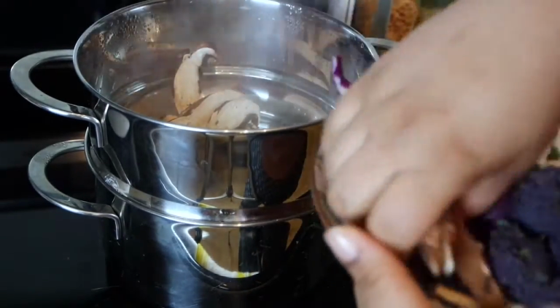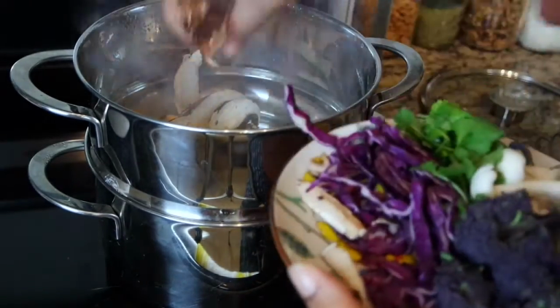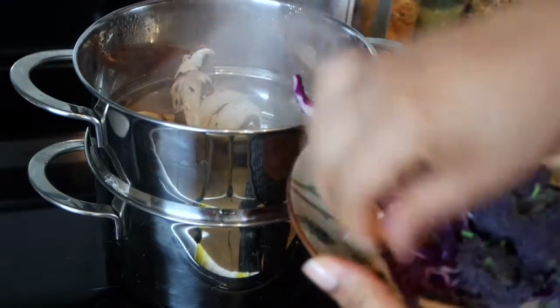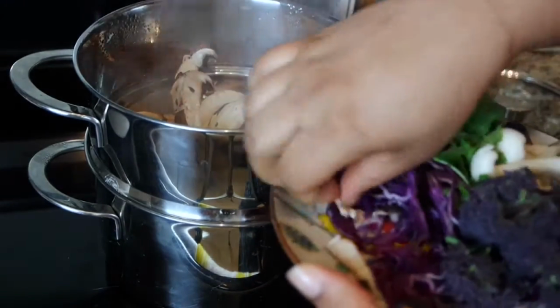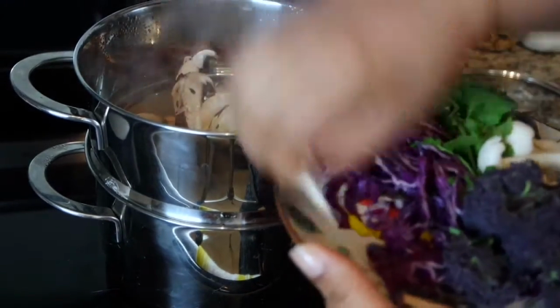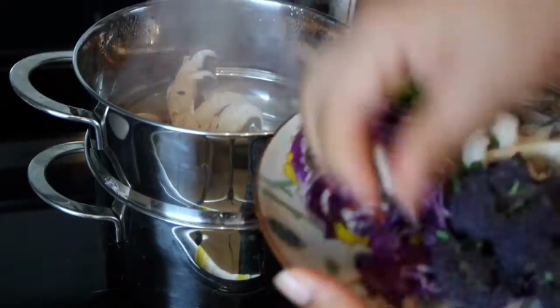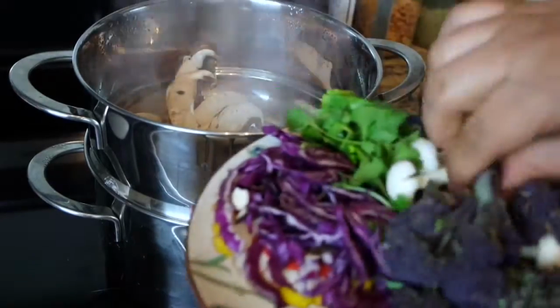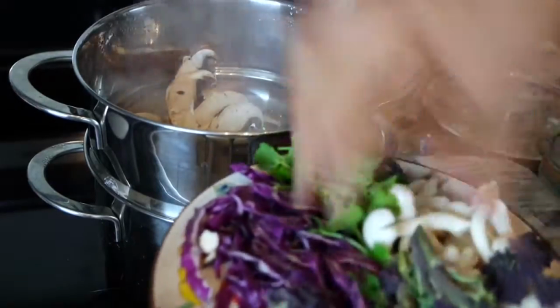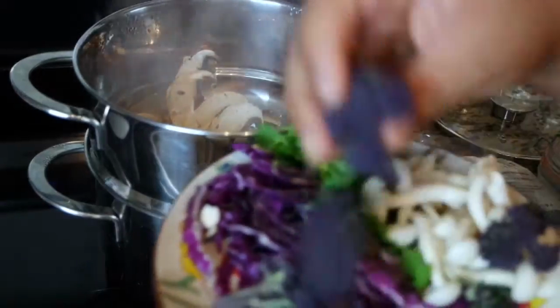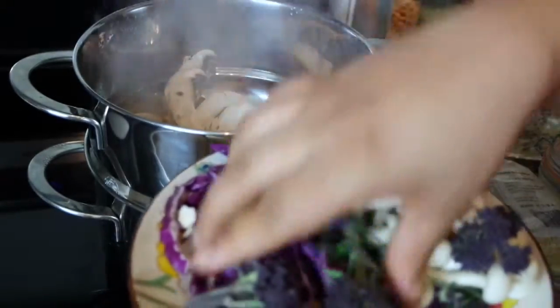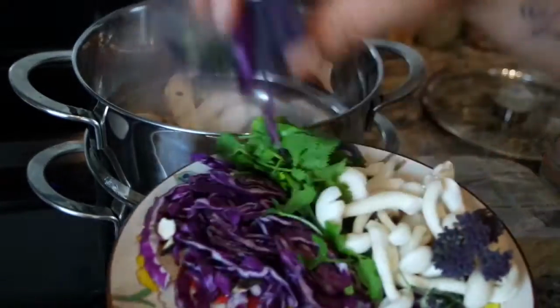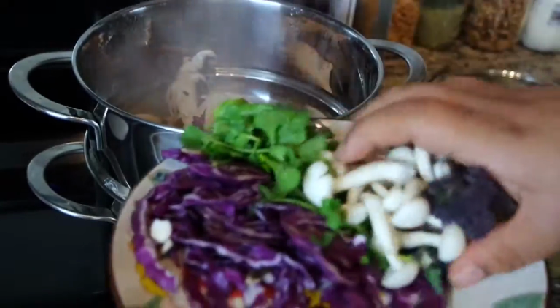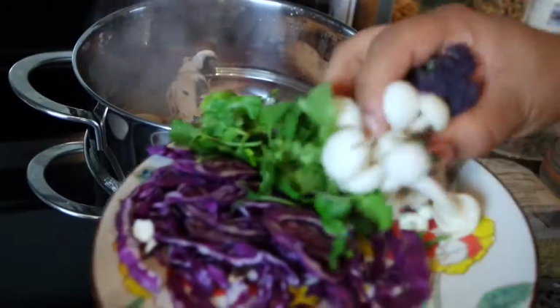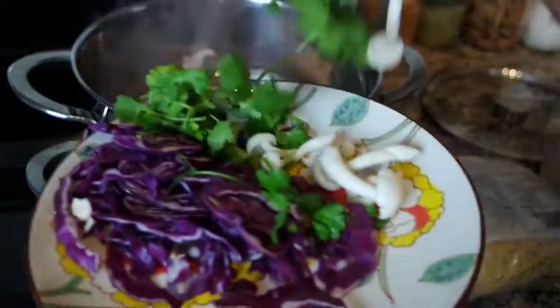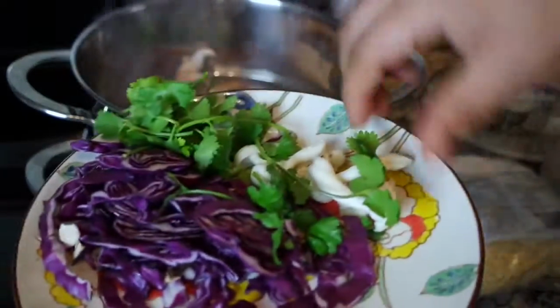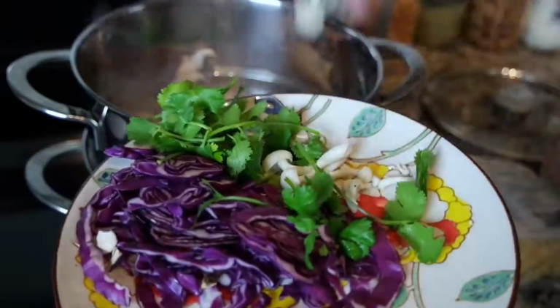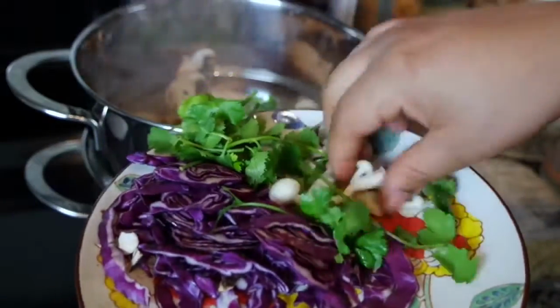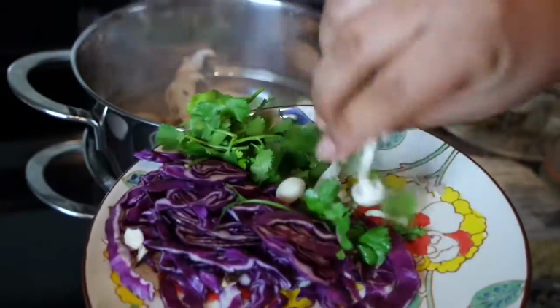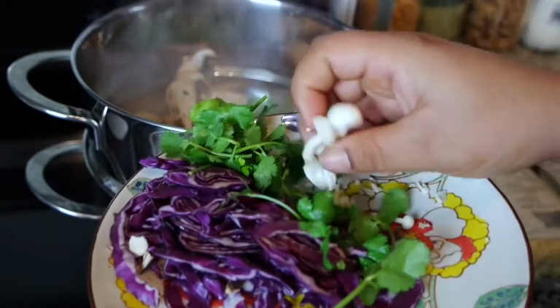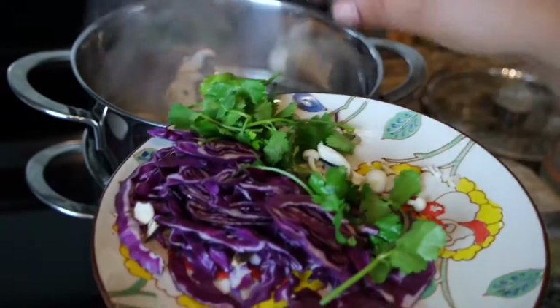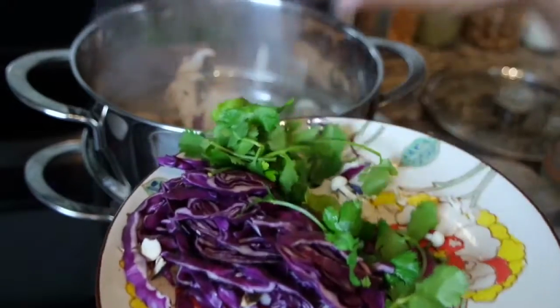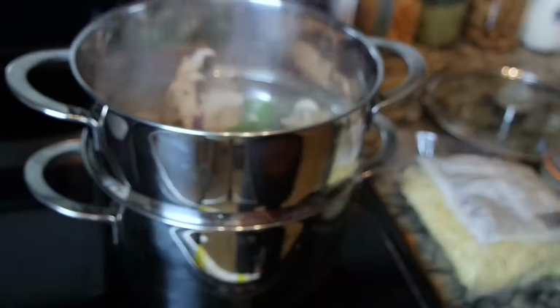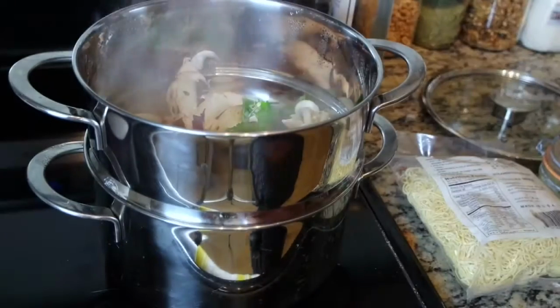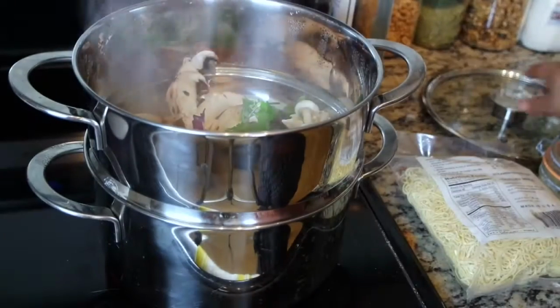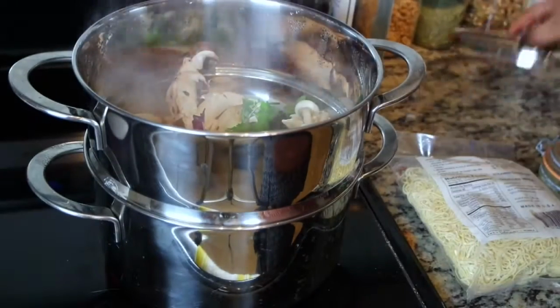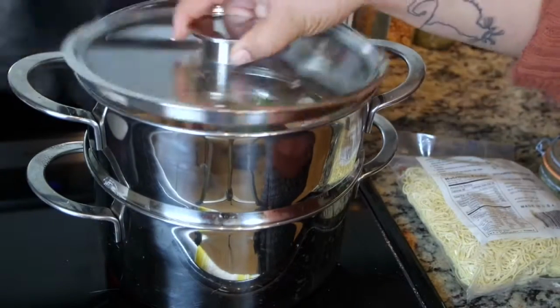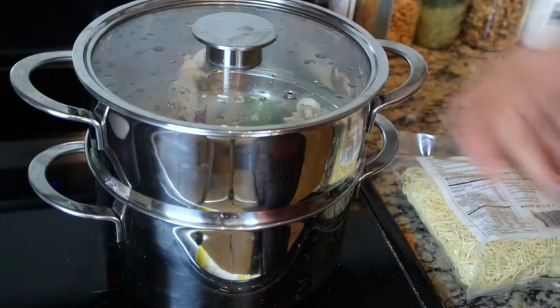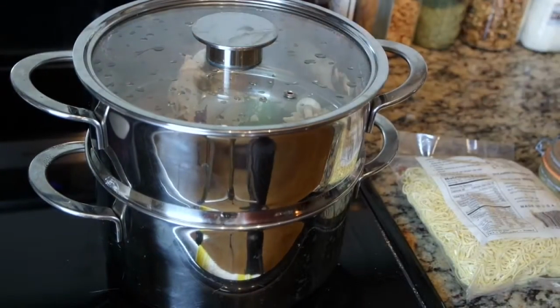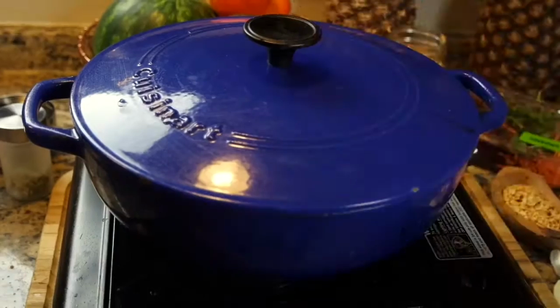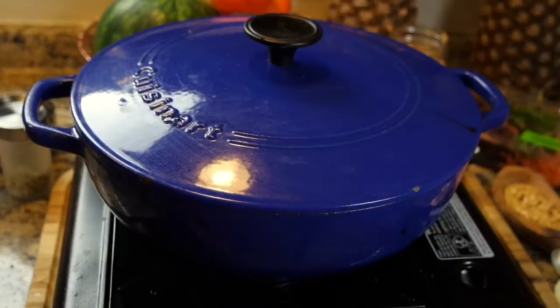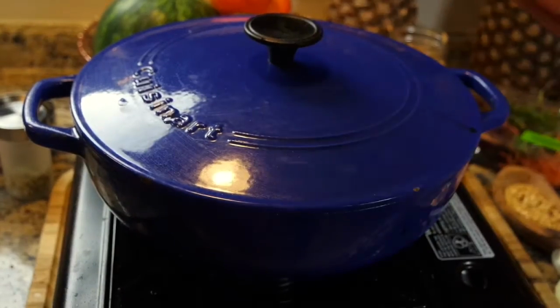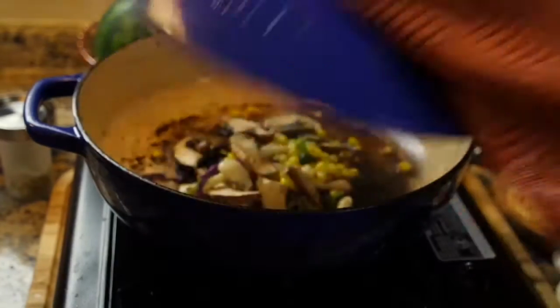While my meat is resting, I am going to take my veggies and throw them into a steamer. I have mushrooms, some spring broccolini that is purple, and a little bit of corn.